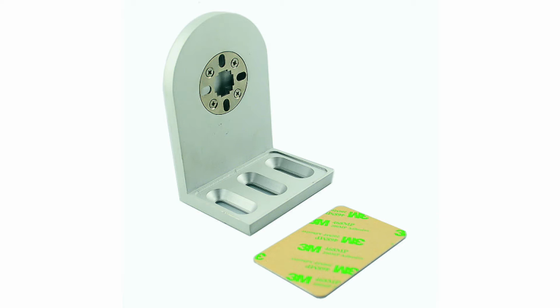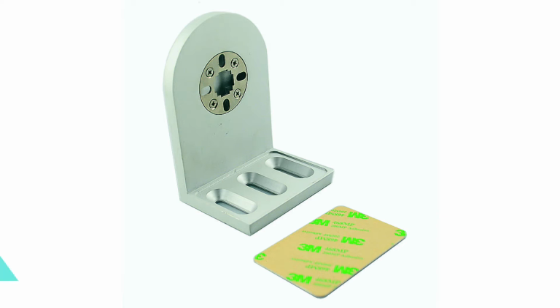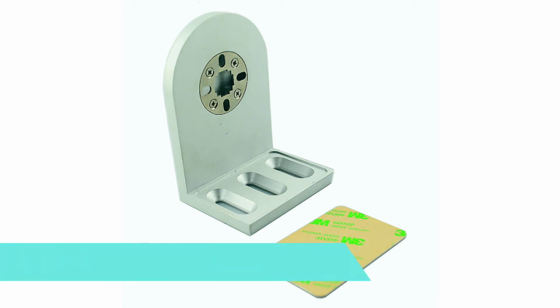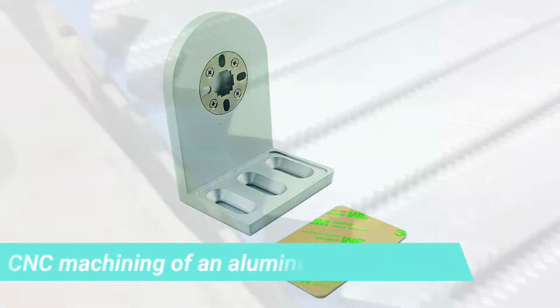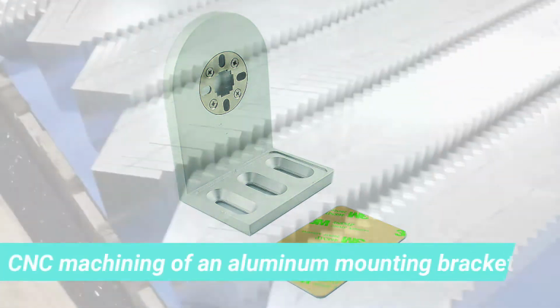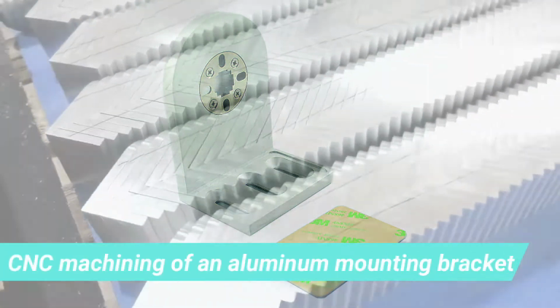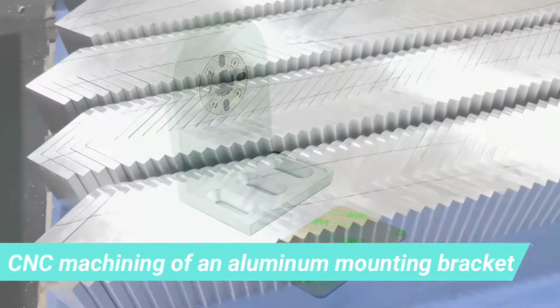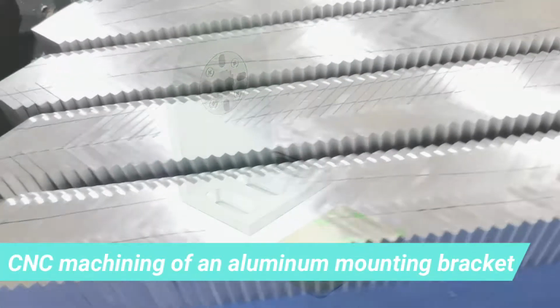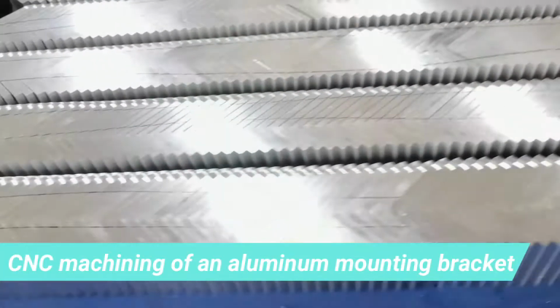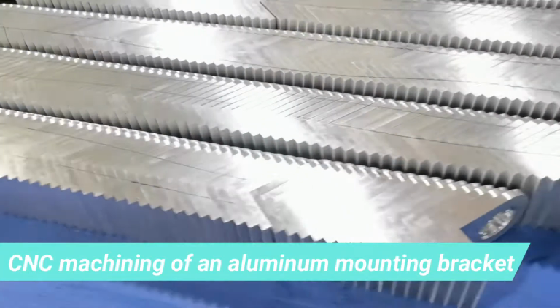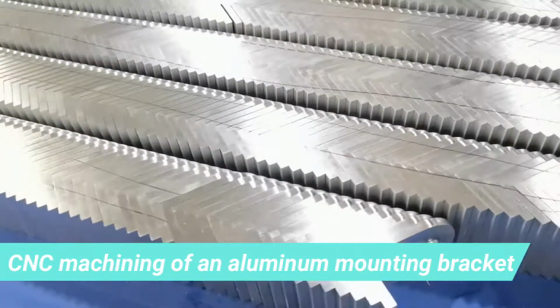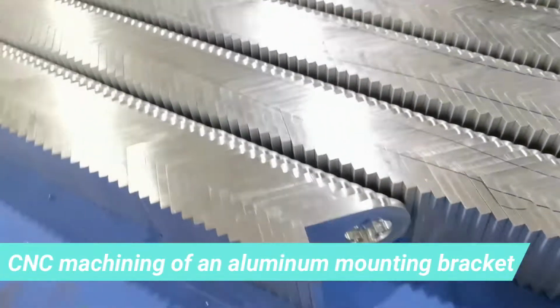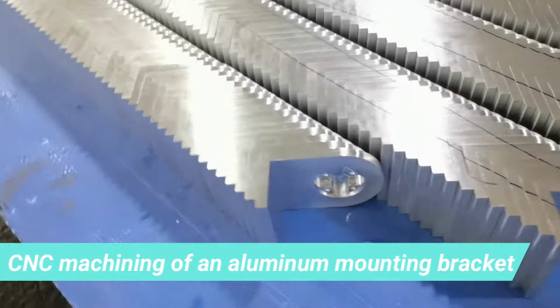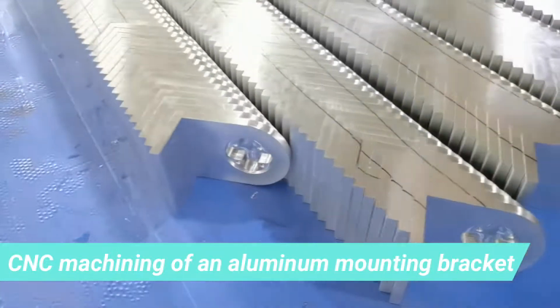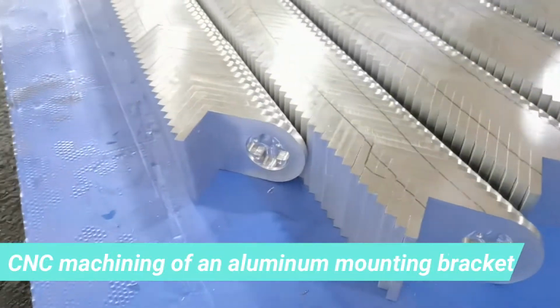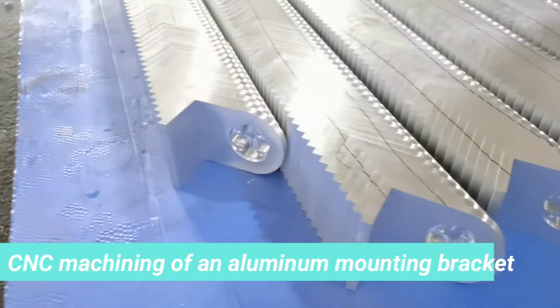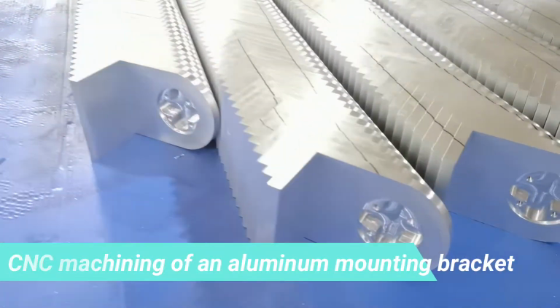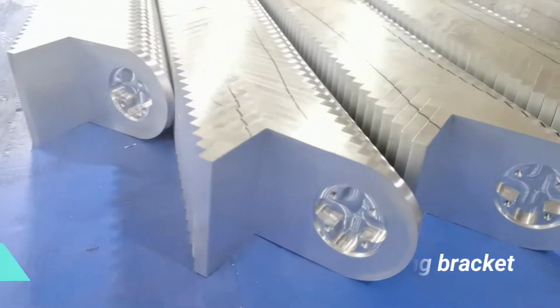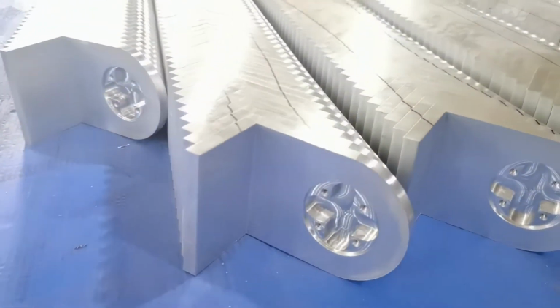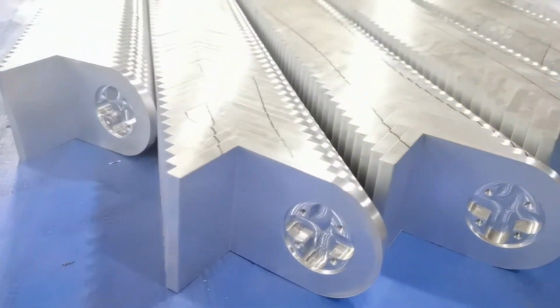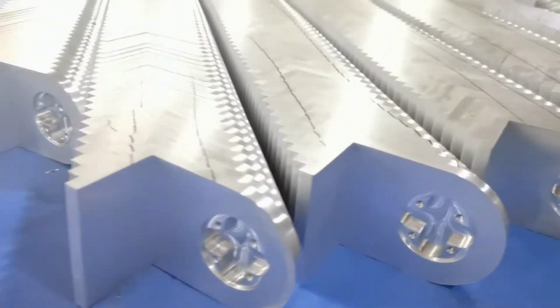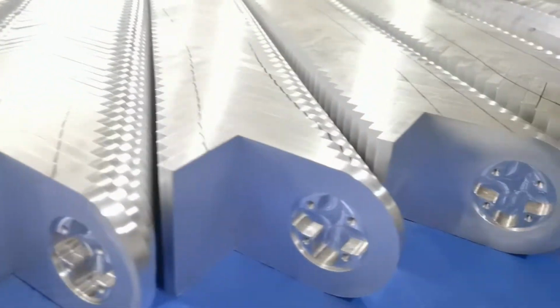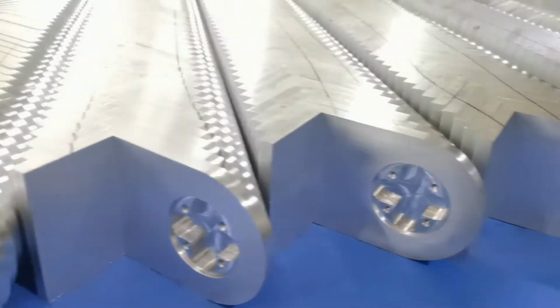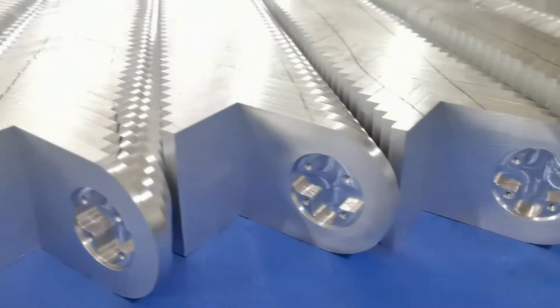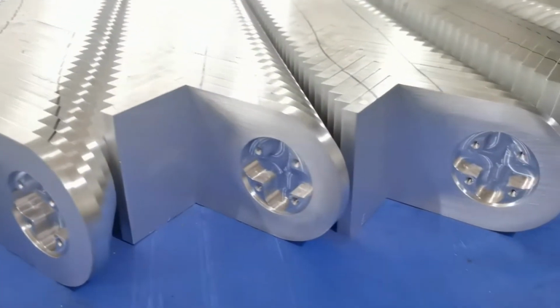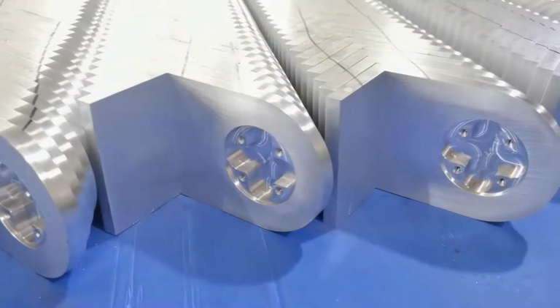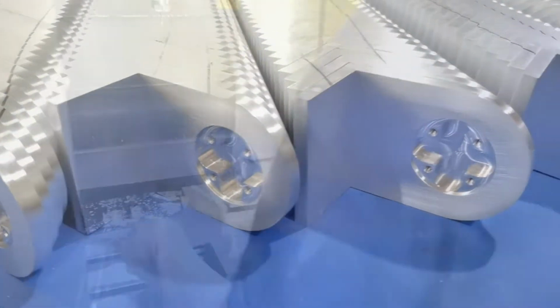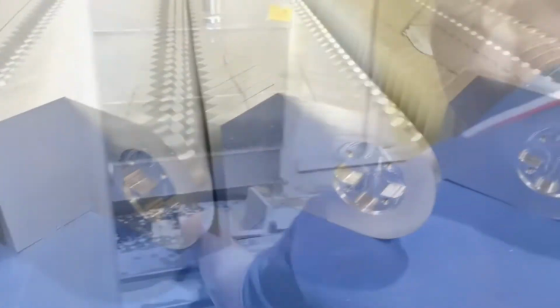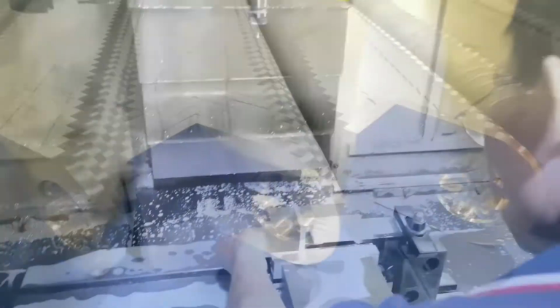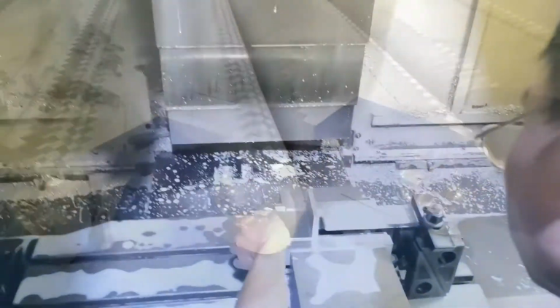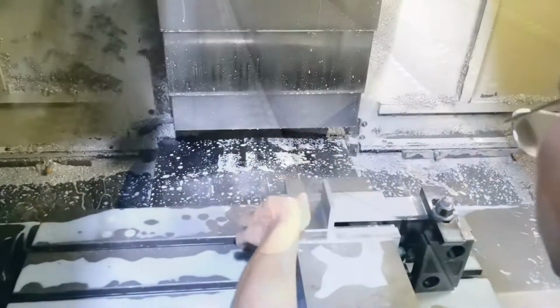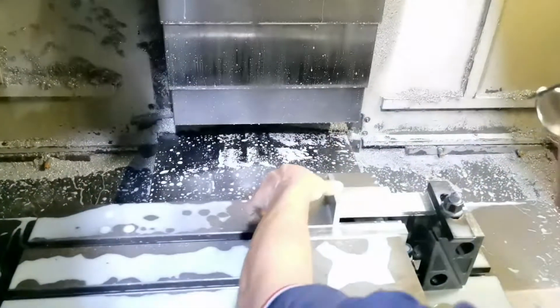Let me show you how we machine this aluminum mounting bracket. We start from extruded aluminum, cut to equal pieces.